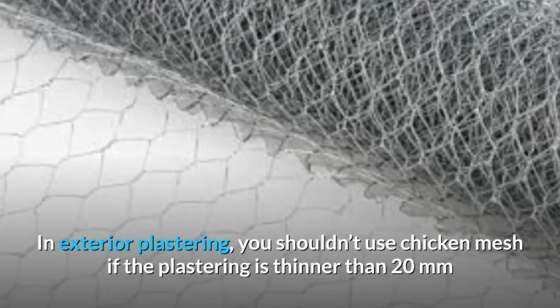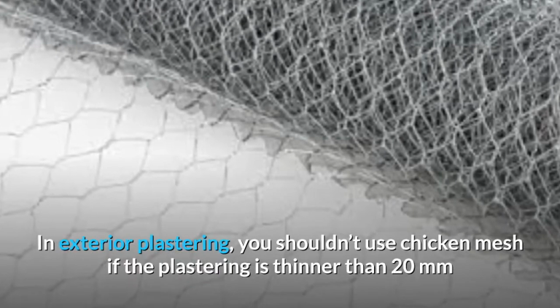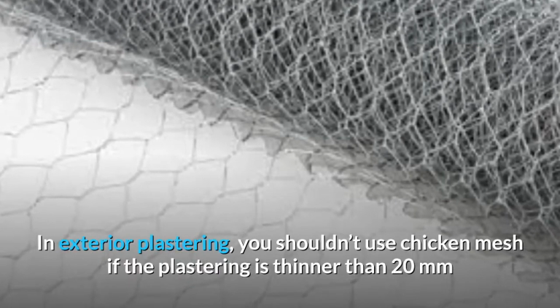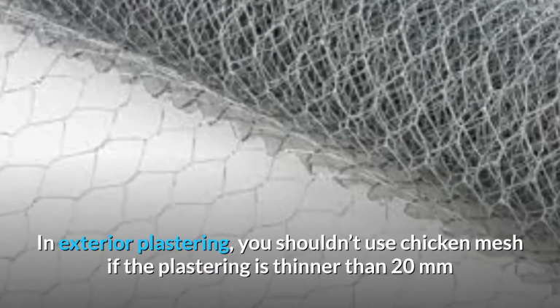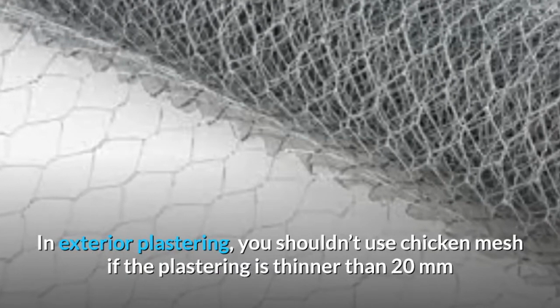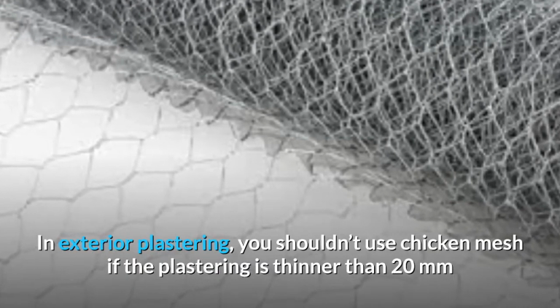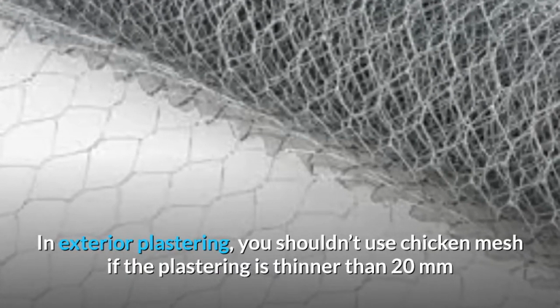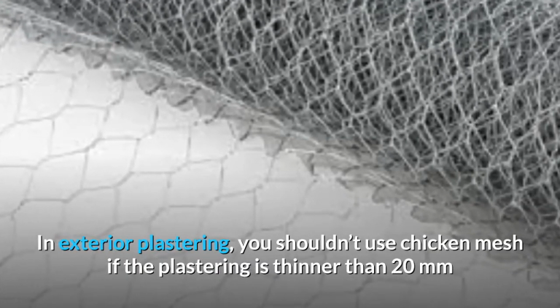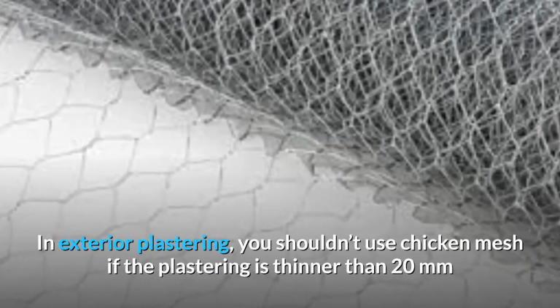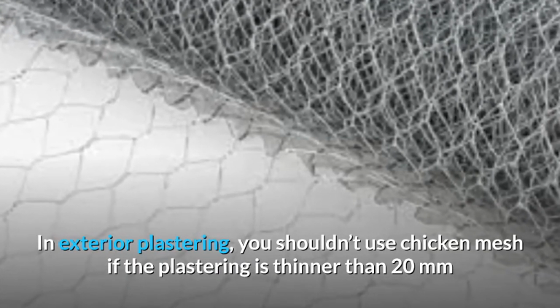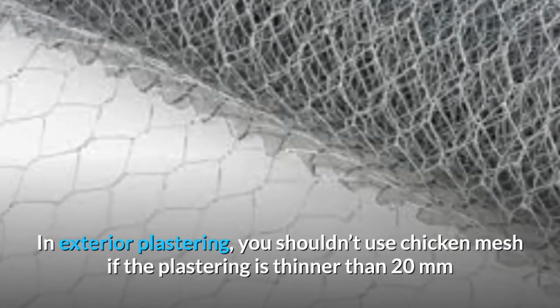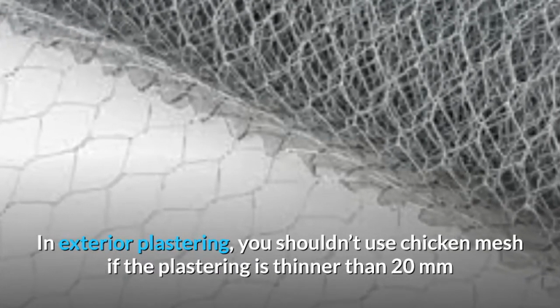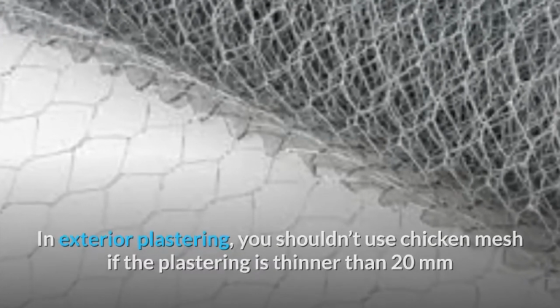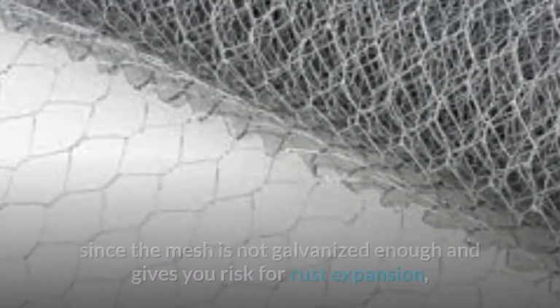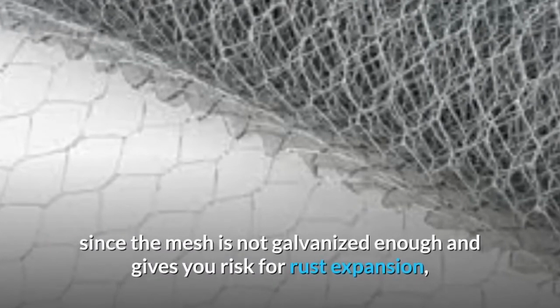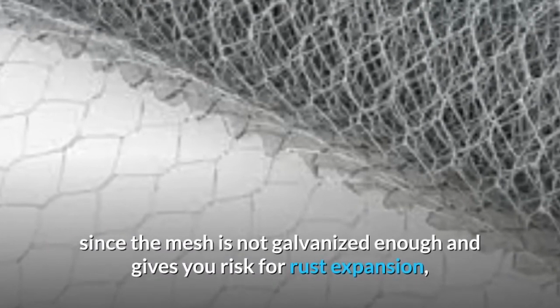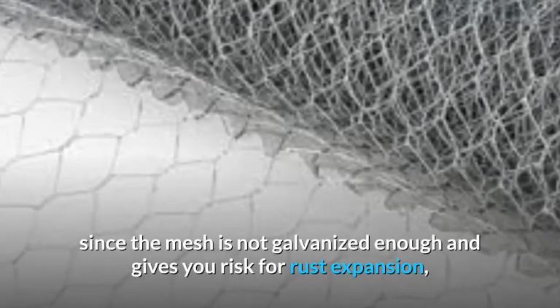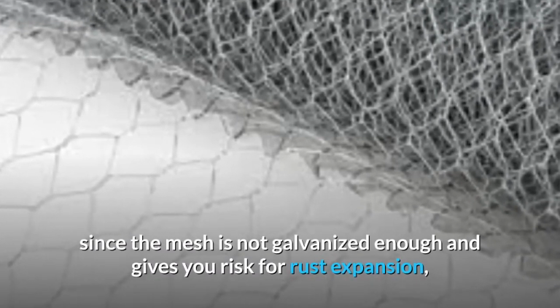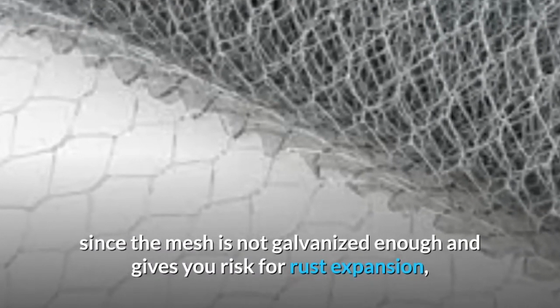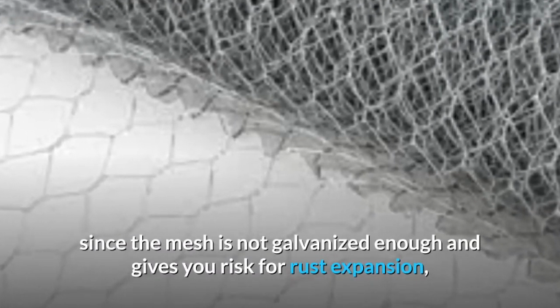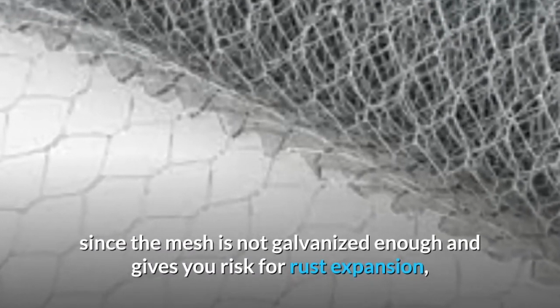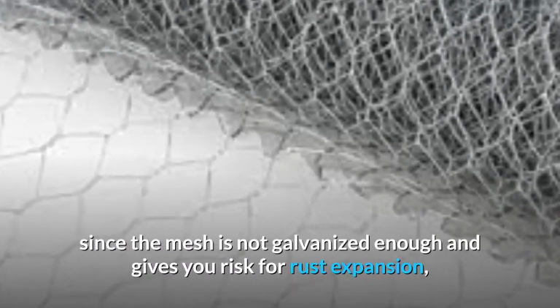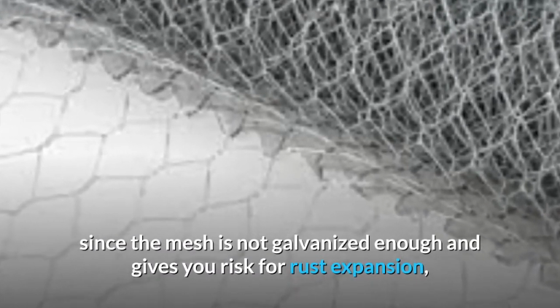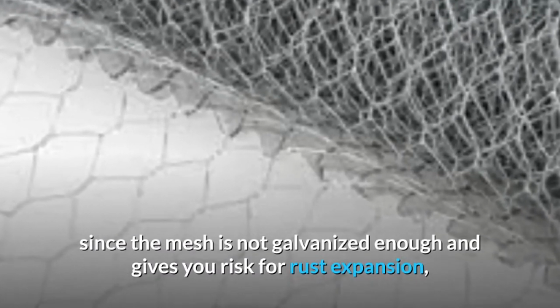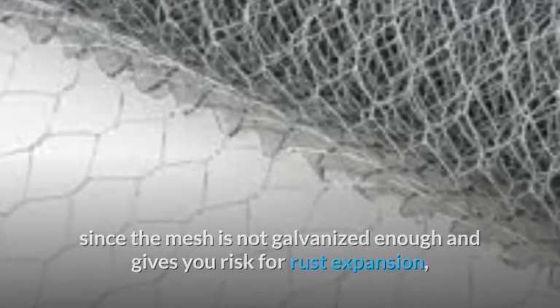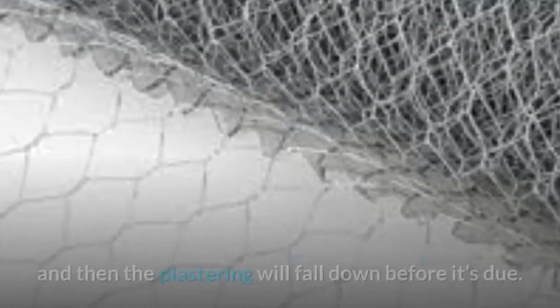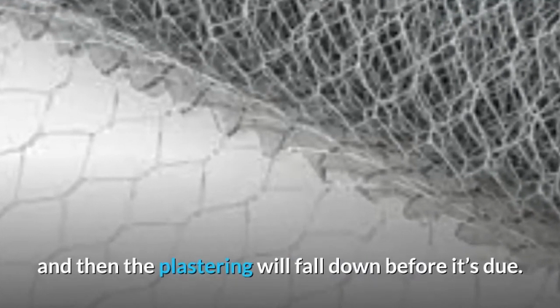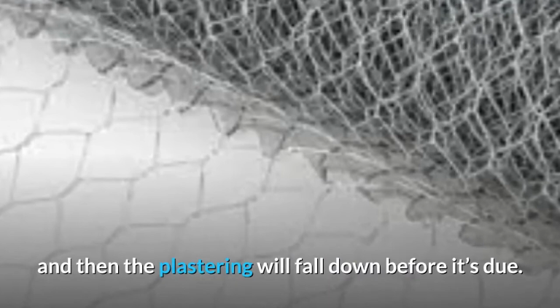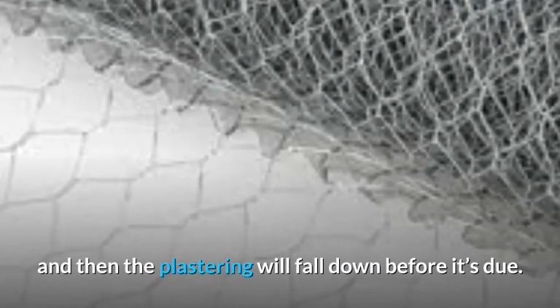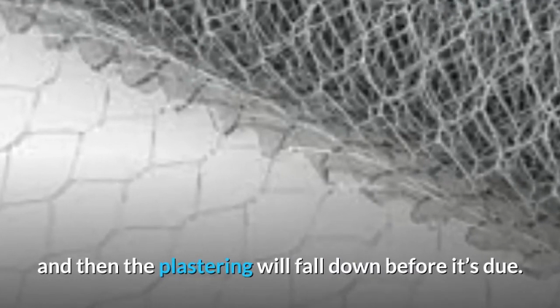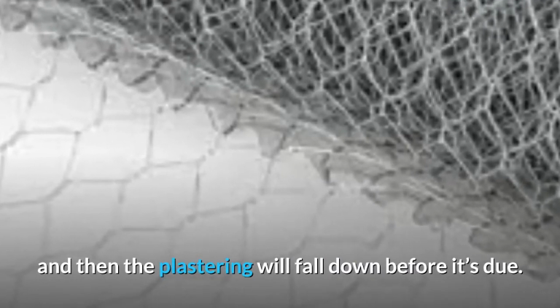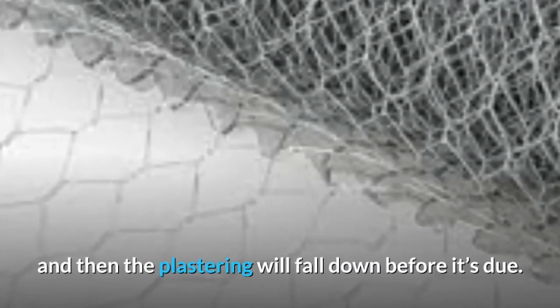In exterior plastering, you should not use chicken mesh if the plastering is thinner than 20mm, since the mesh is not galvanized enough and gives you the risk of rust expansion, causing the plastering to fall down before it's due.